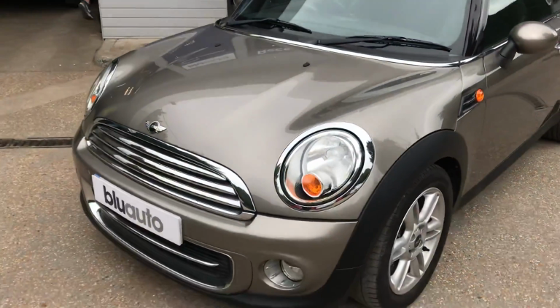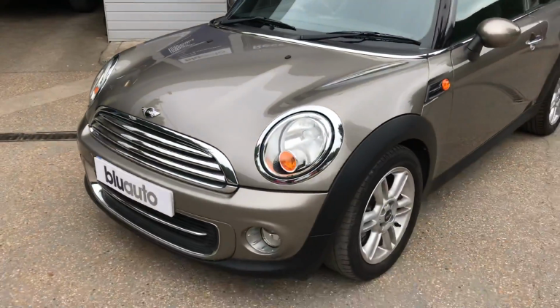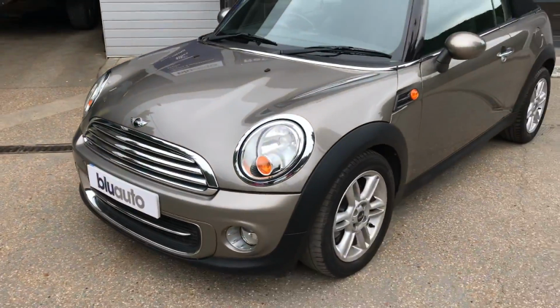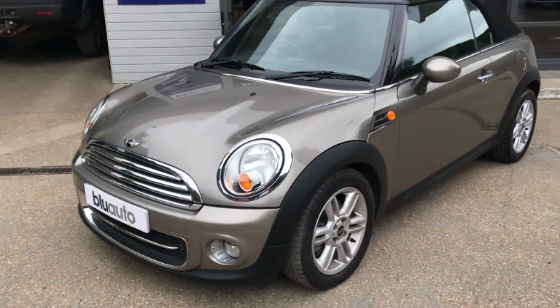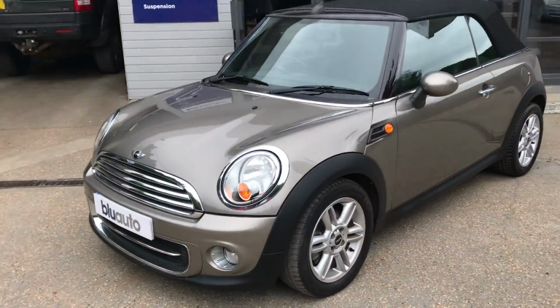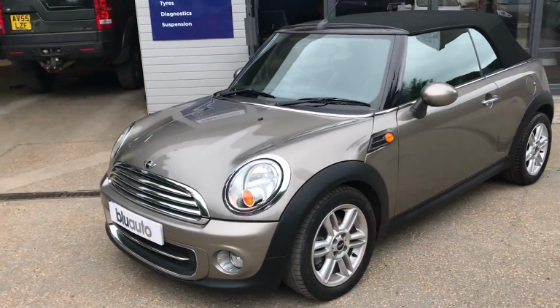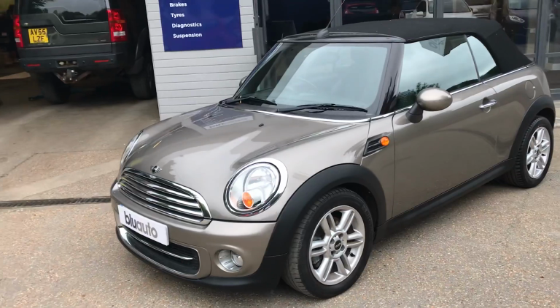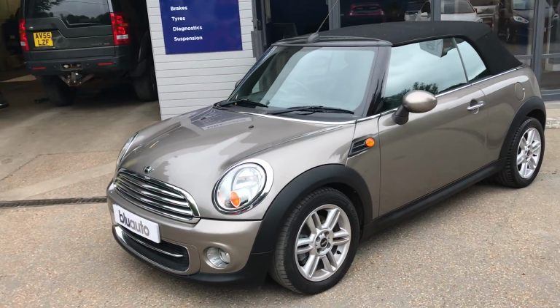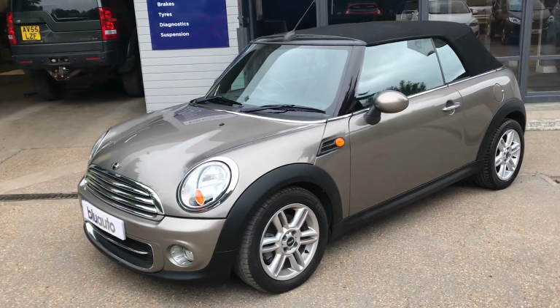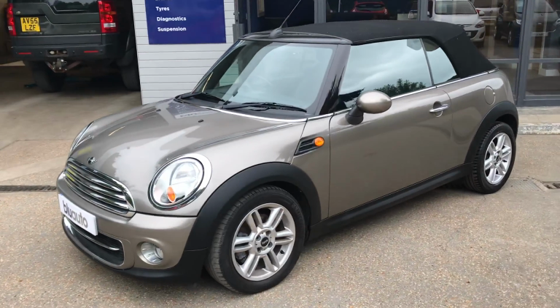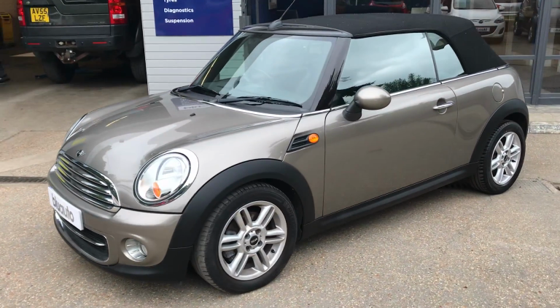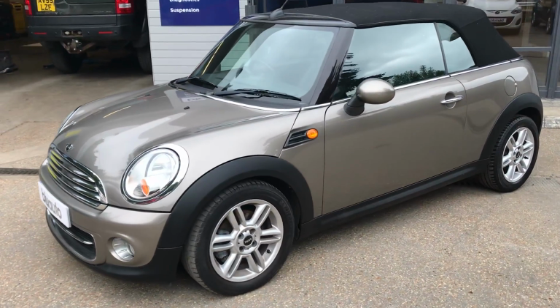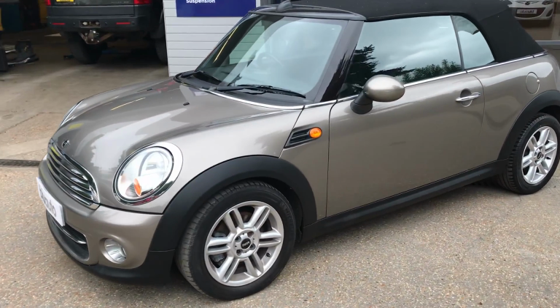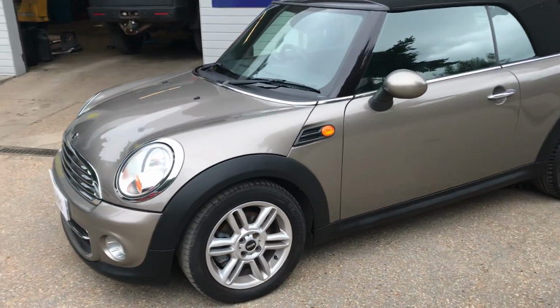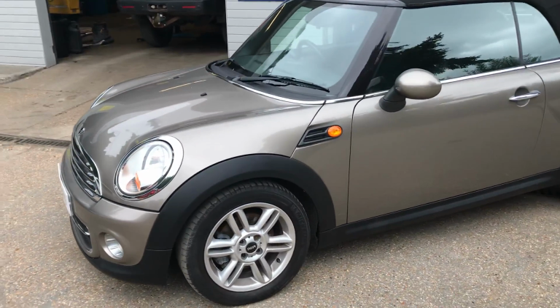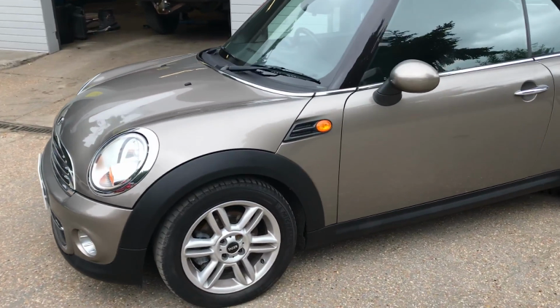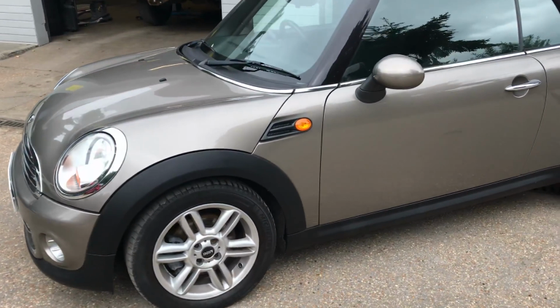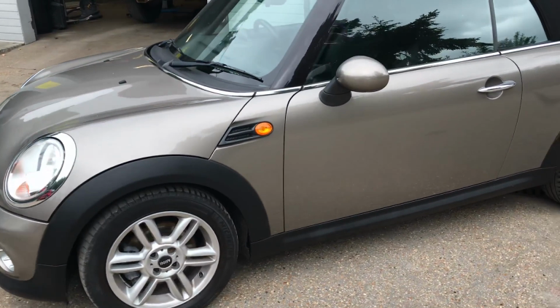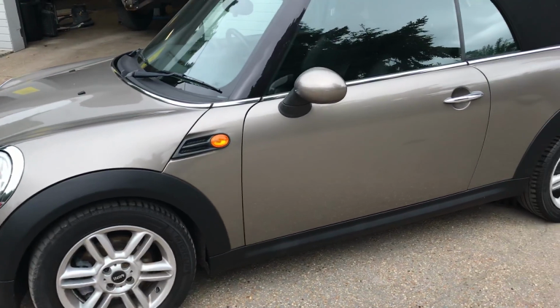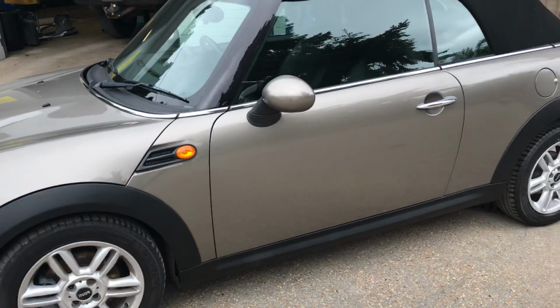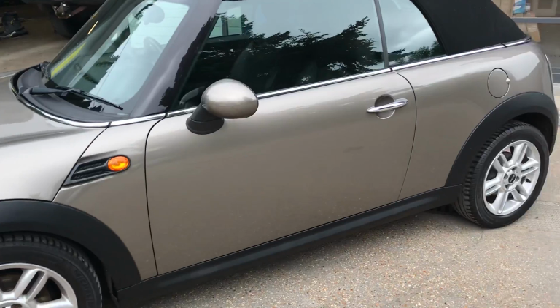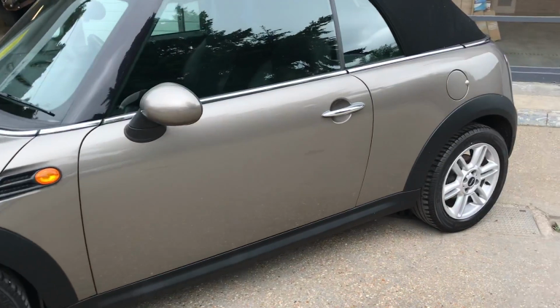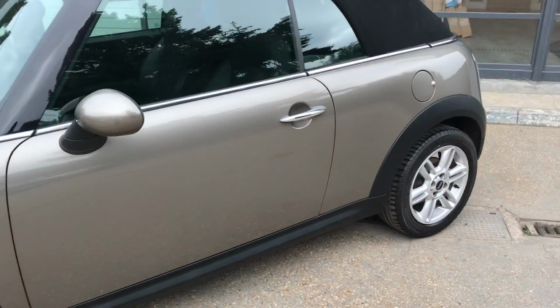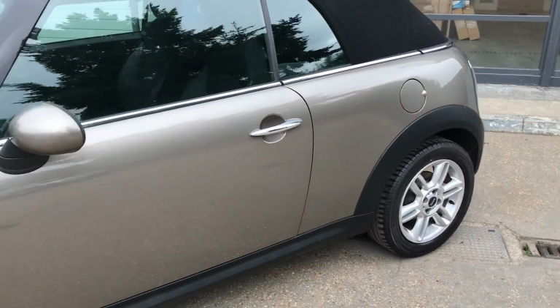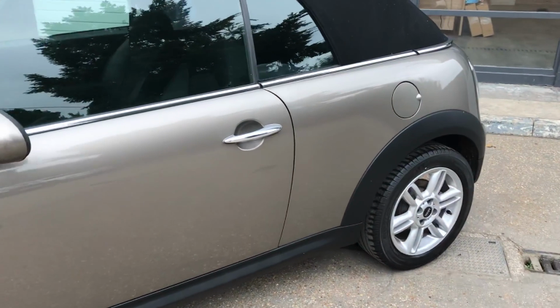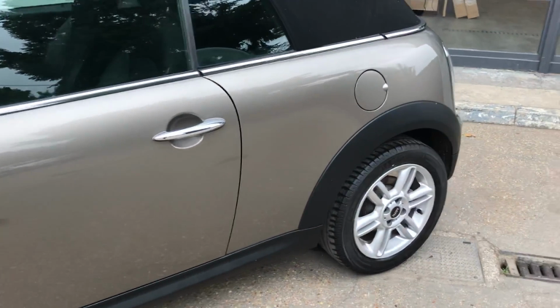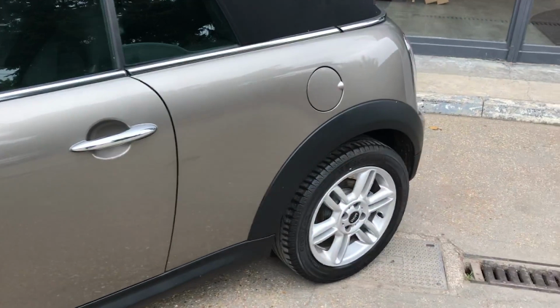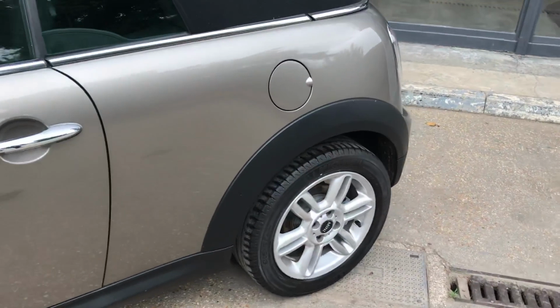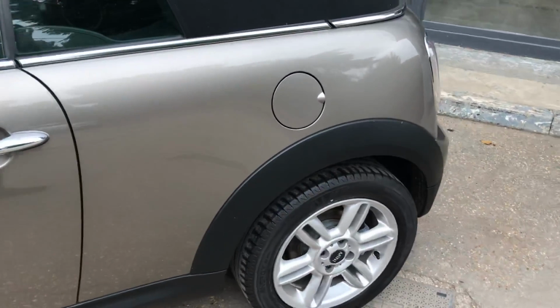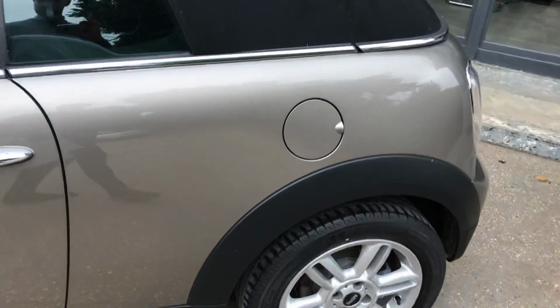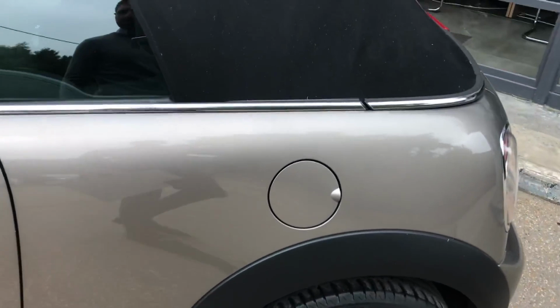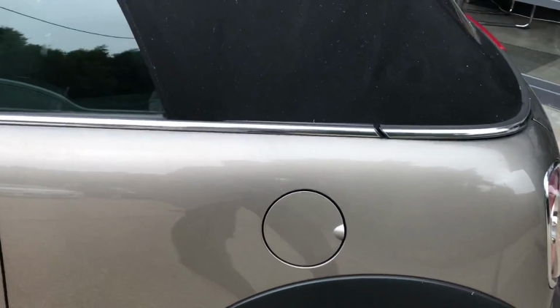The nice thing about this car is it's capable of 49.6 miles to the gallon, which is very good. It has an insurance group of just 18 and a road fund licence of £140 for the year, which is very good.